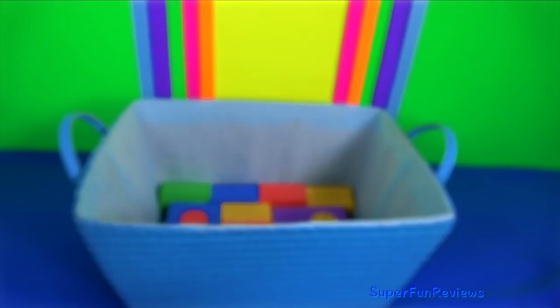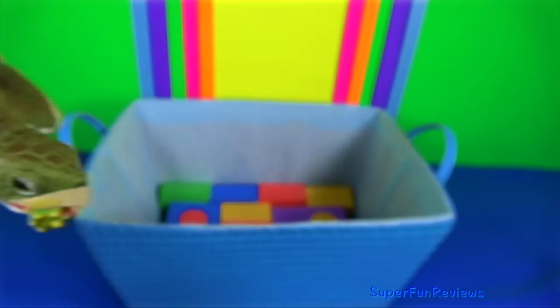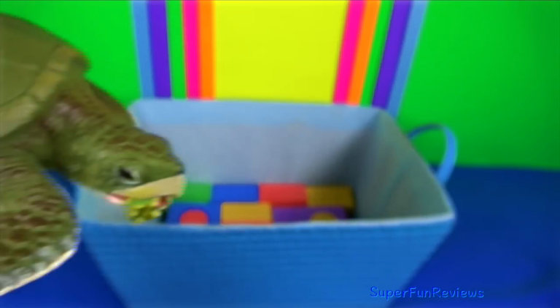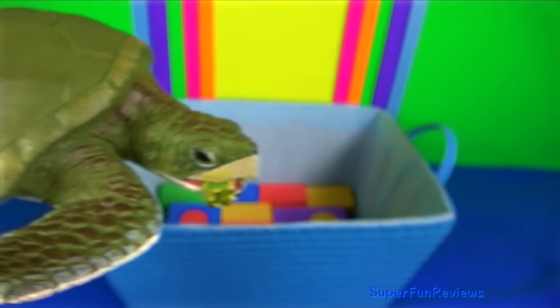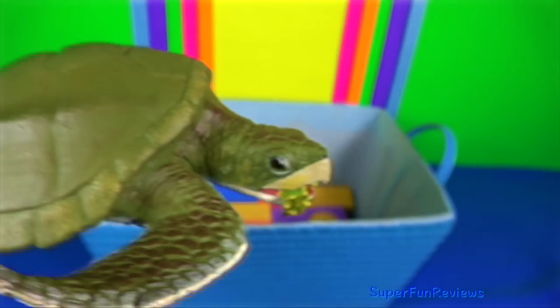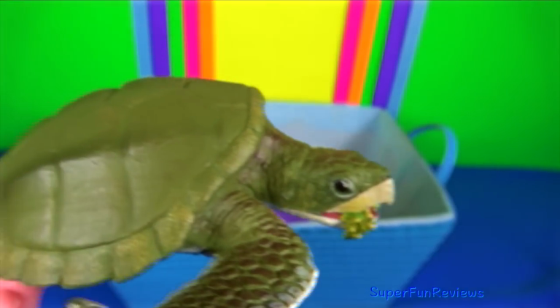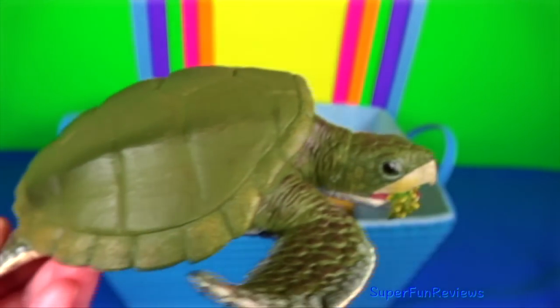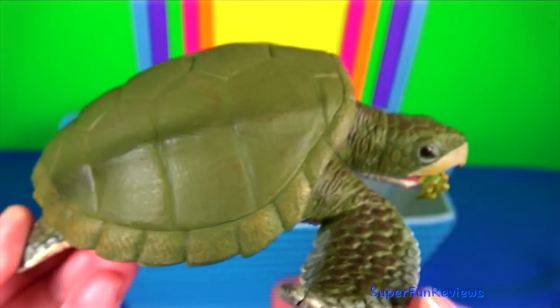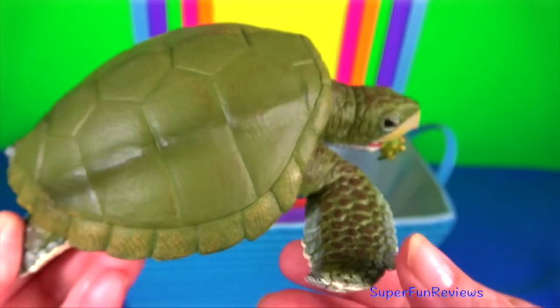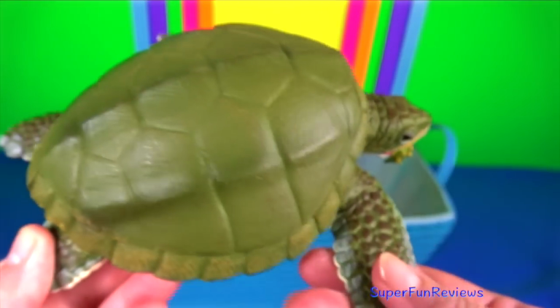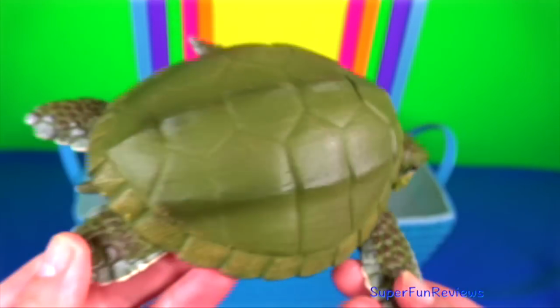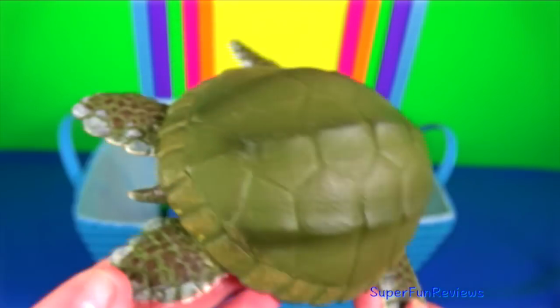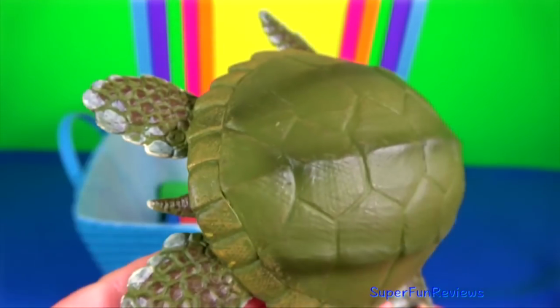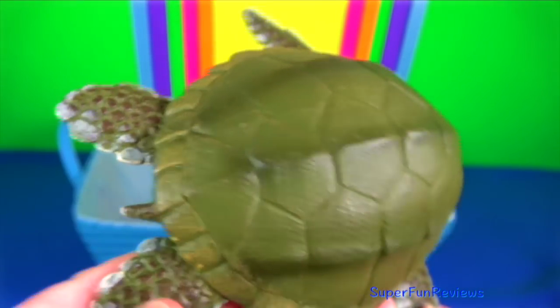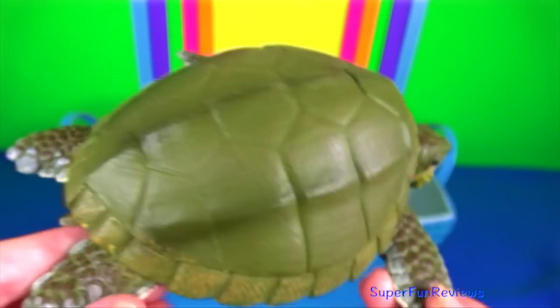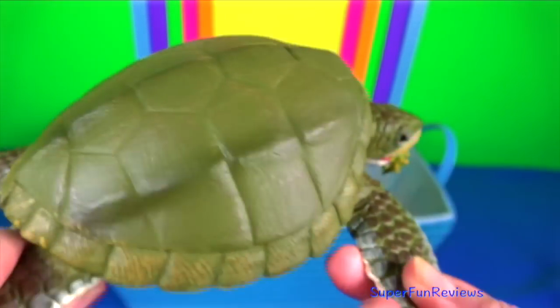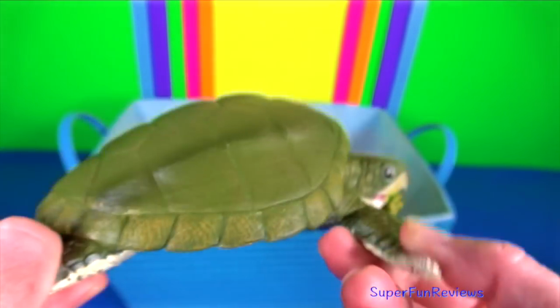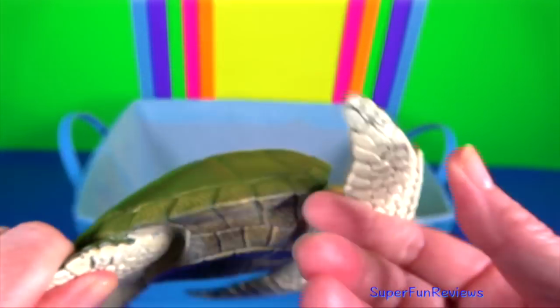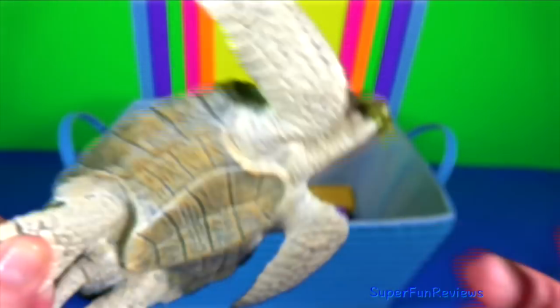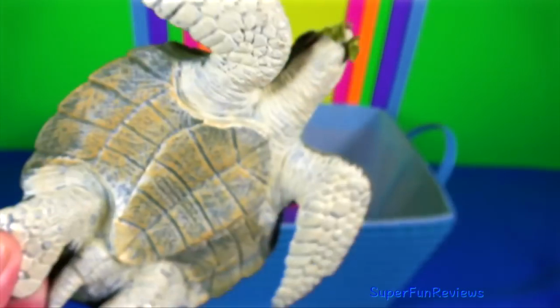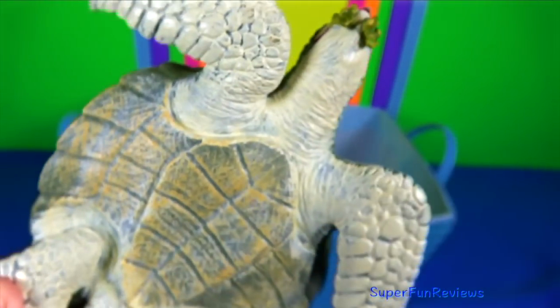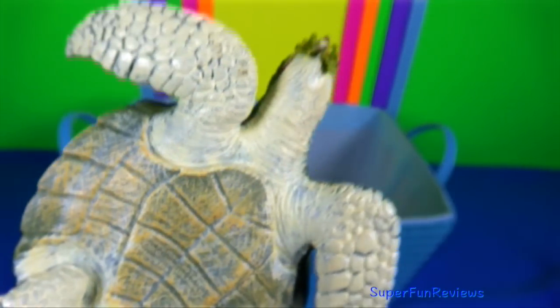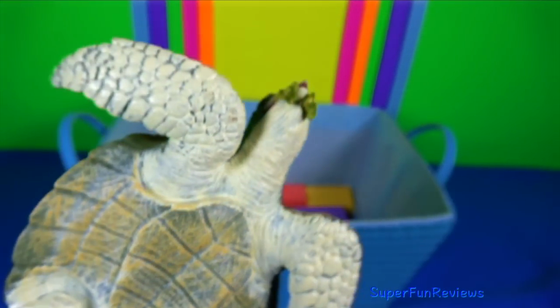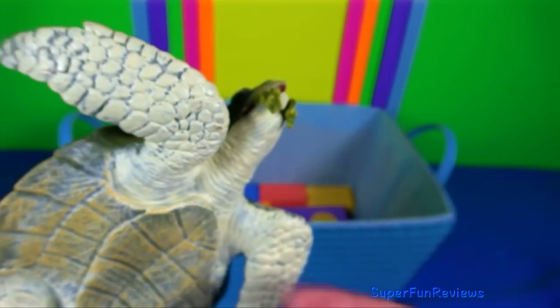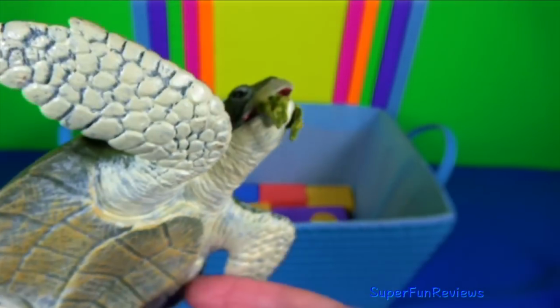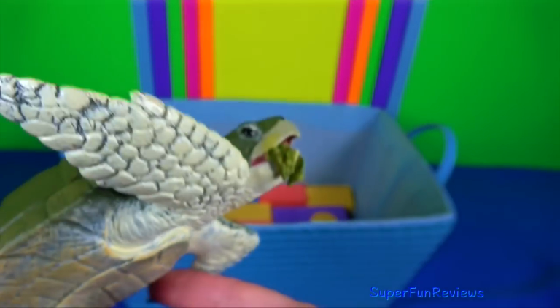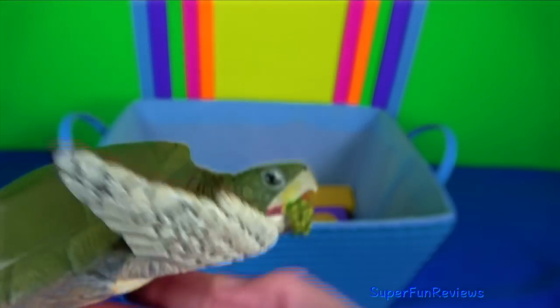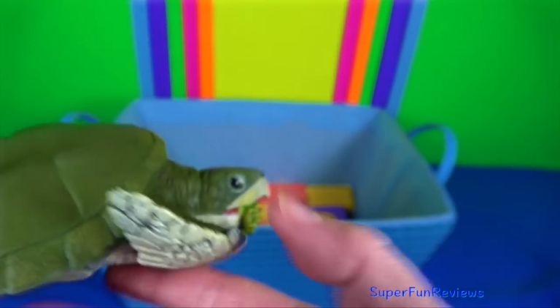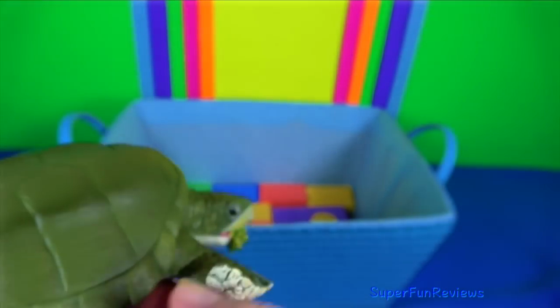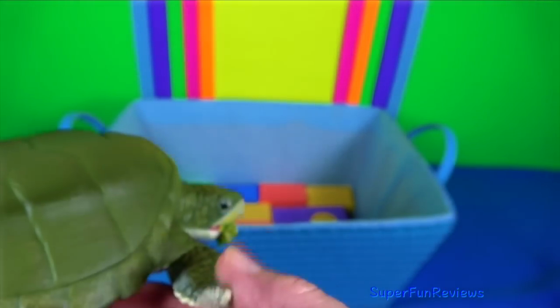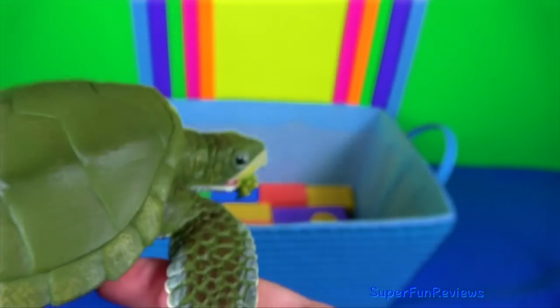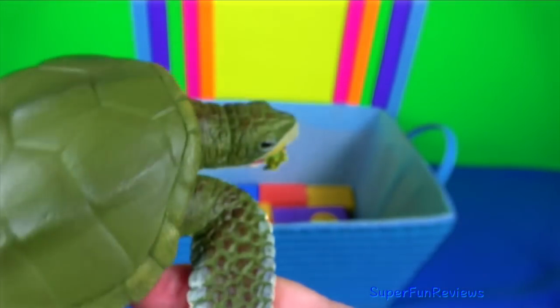Kemp's ridley sea turtle: it is the smallest of all sea turtle species, only growing to 70 centimetres.